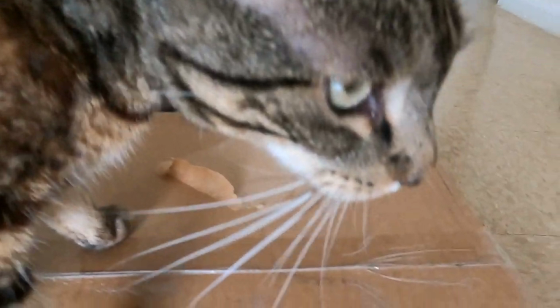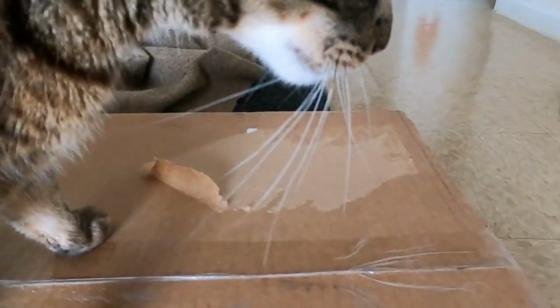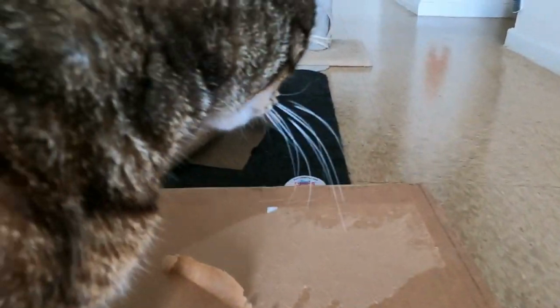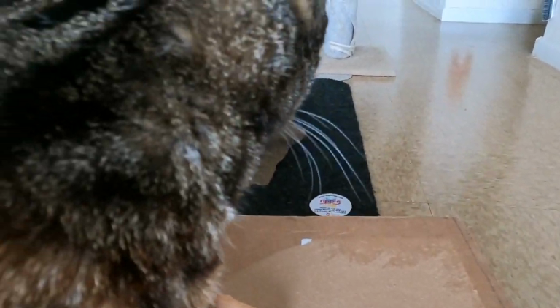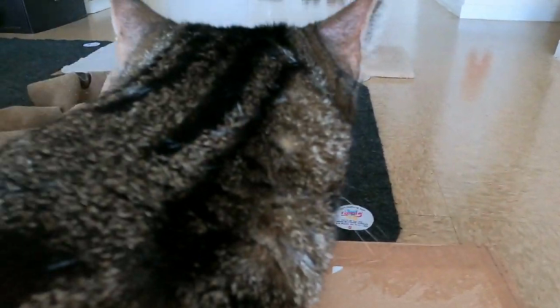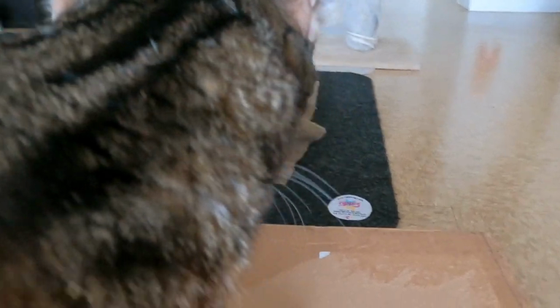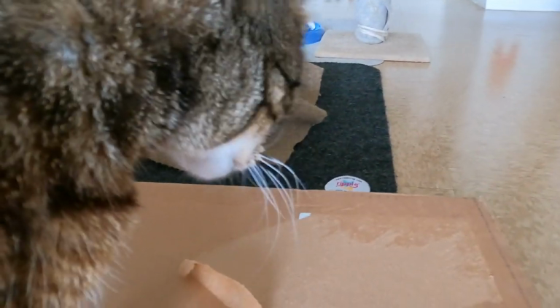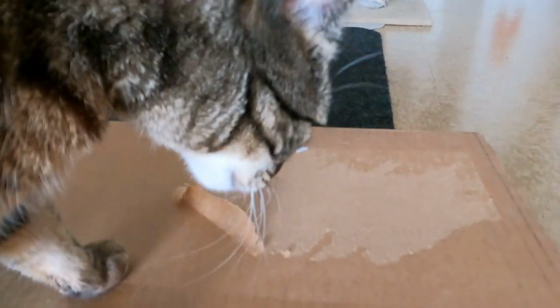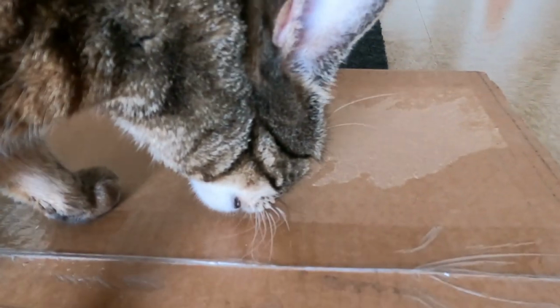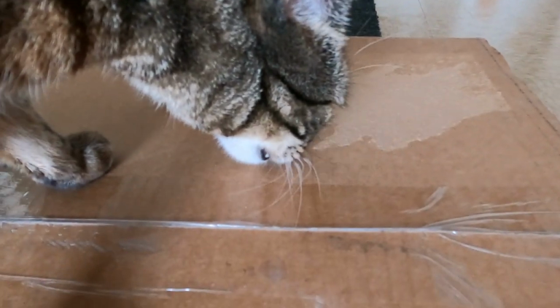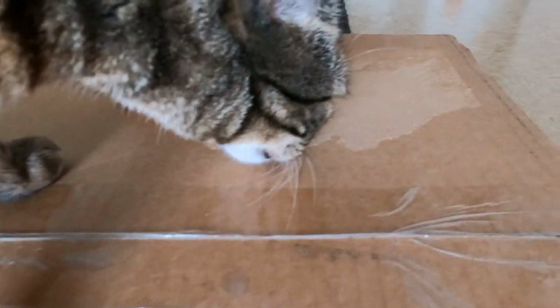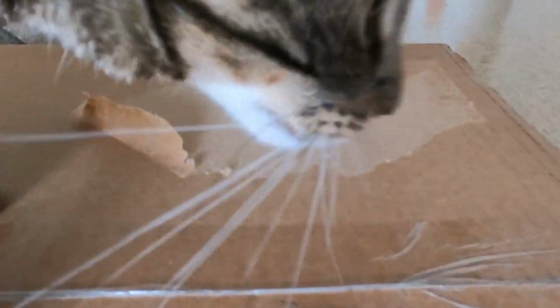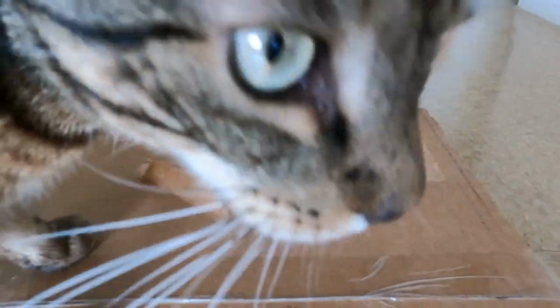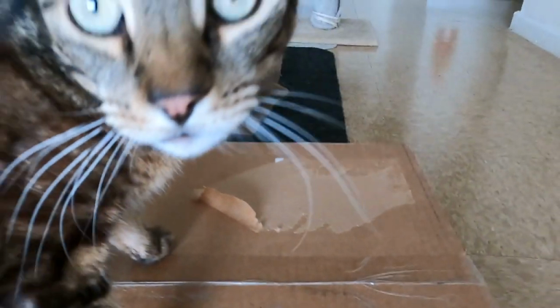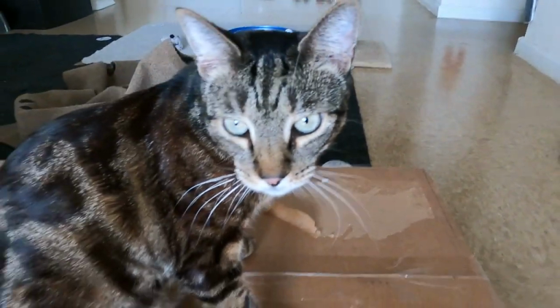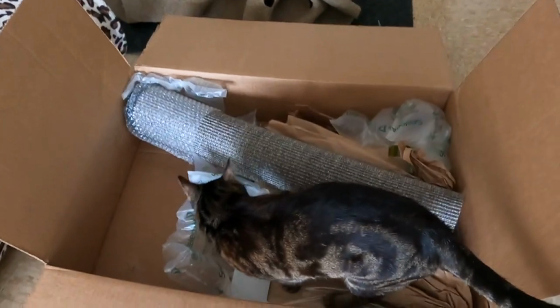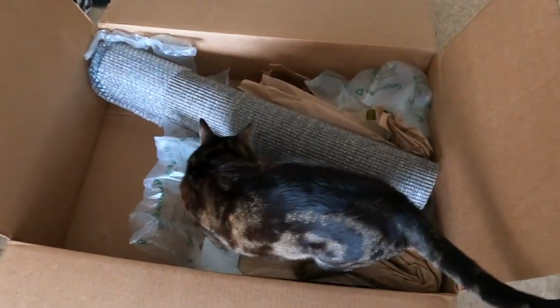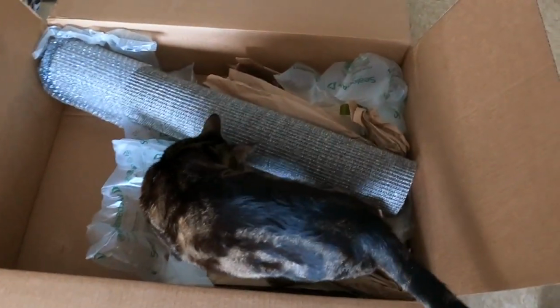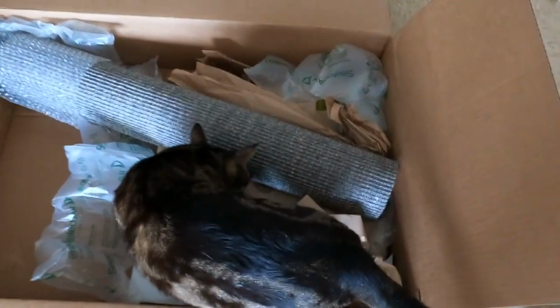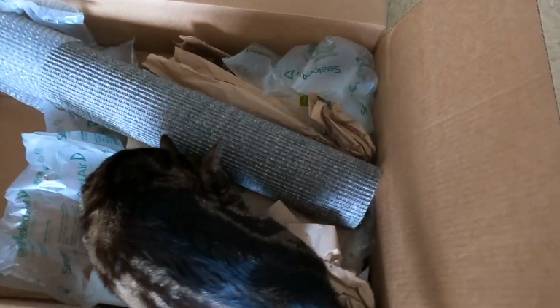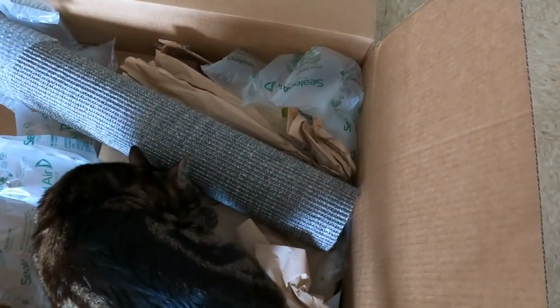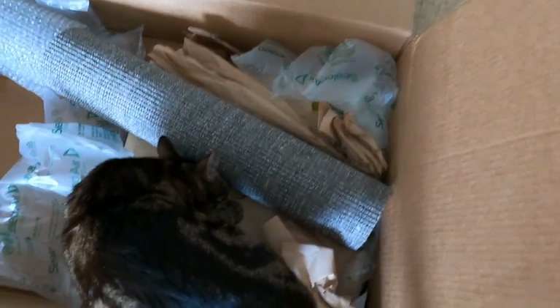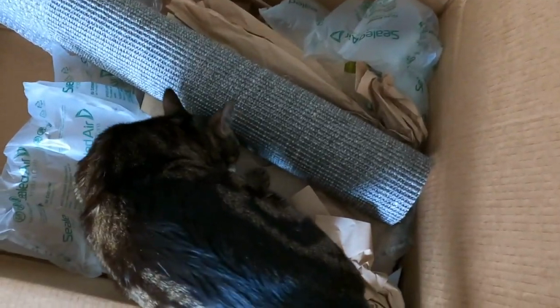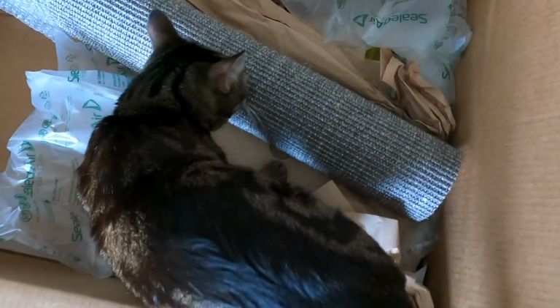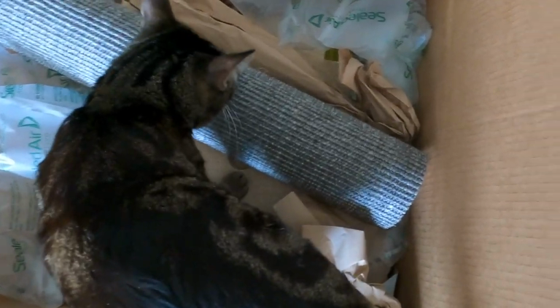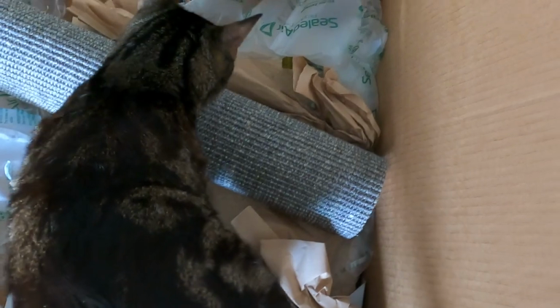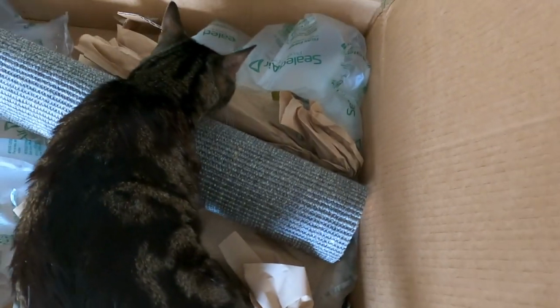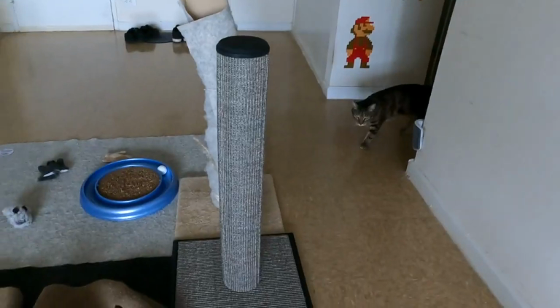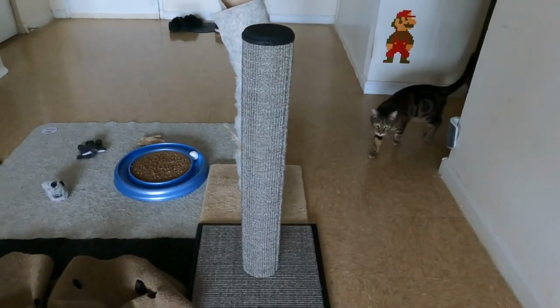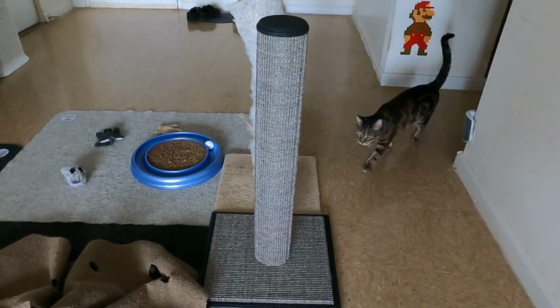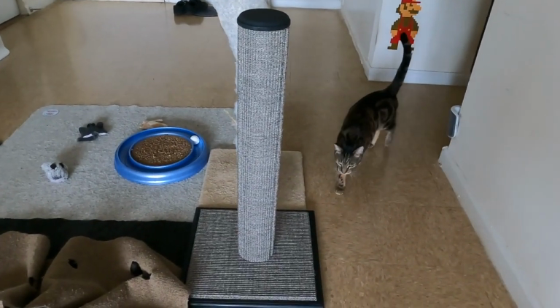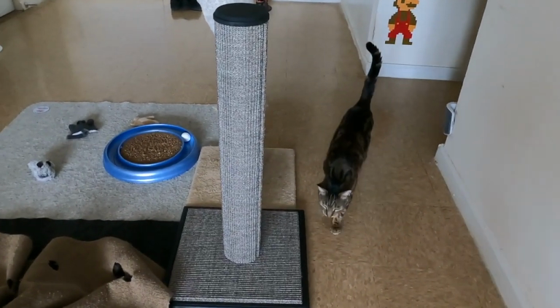What is it Jericho? What you got? Jericho is going to want to jump inside and inspect — cats love boxes, that's just the way it is. So here's our brand new scratching post all set up.